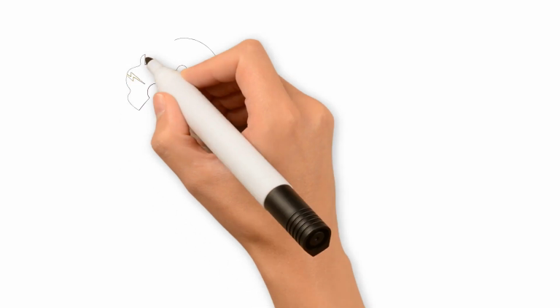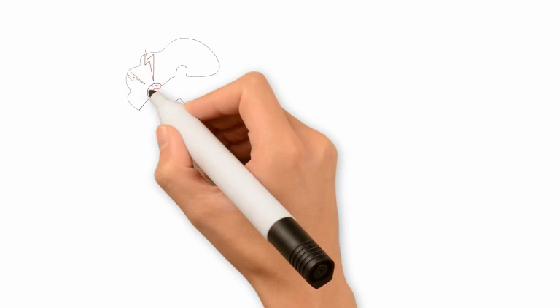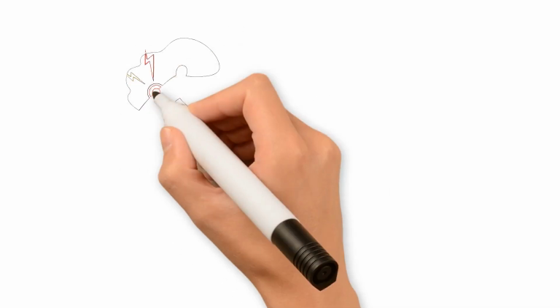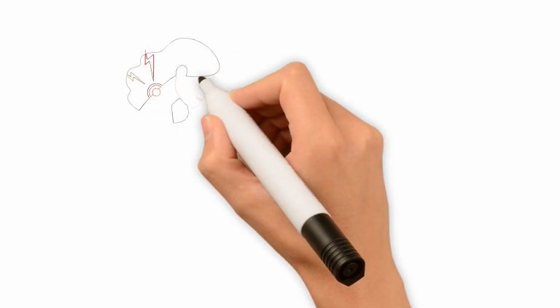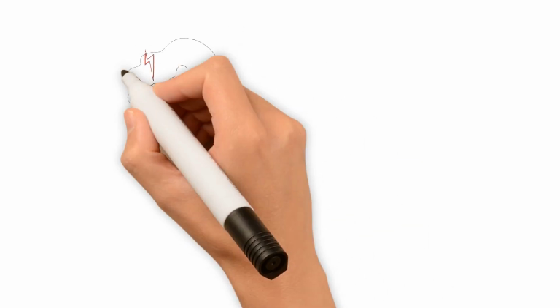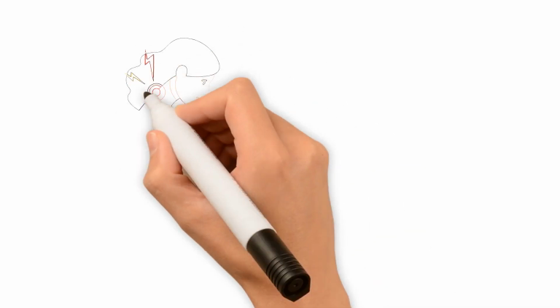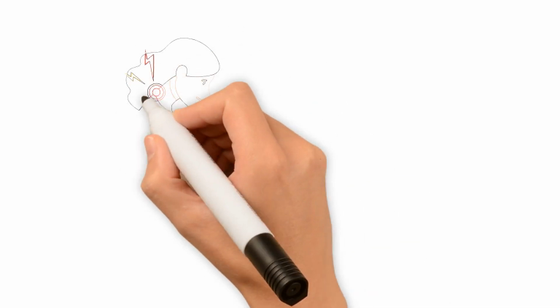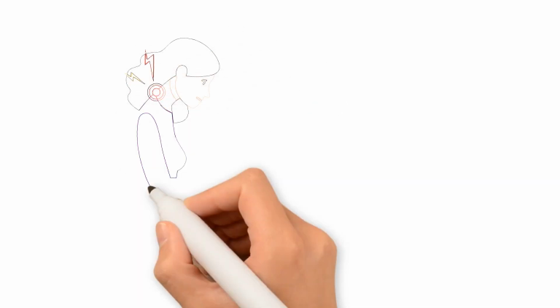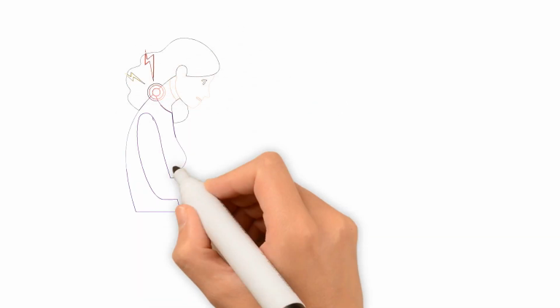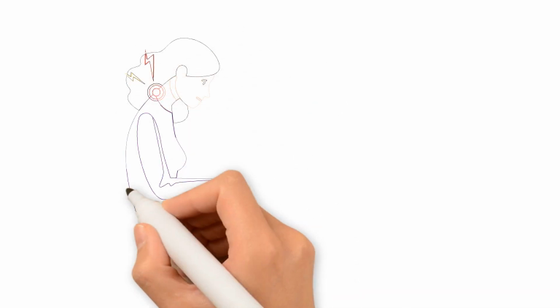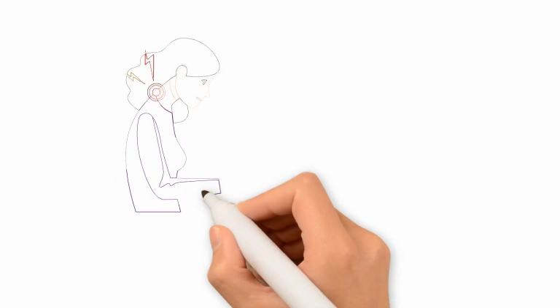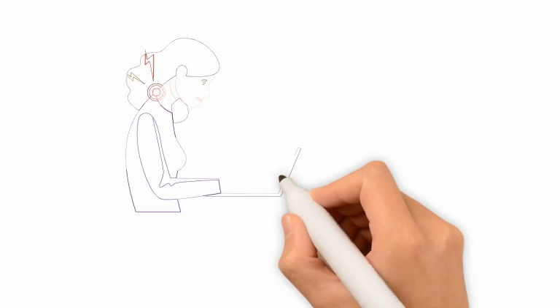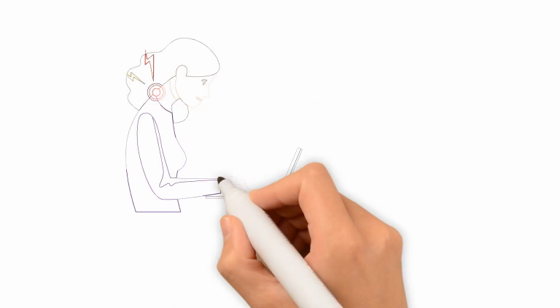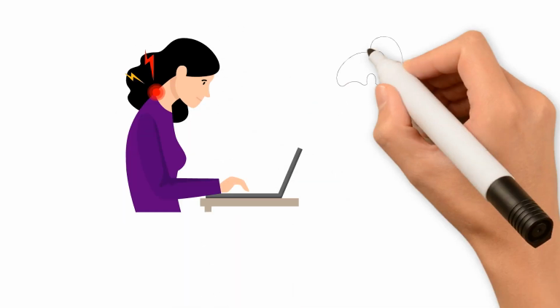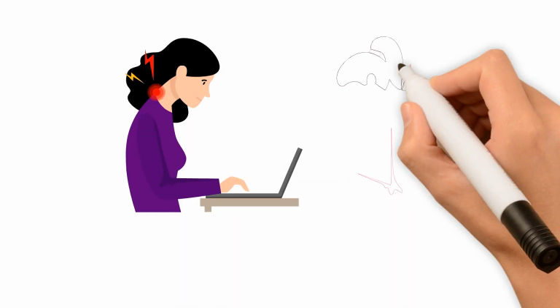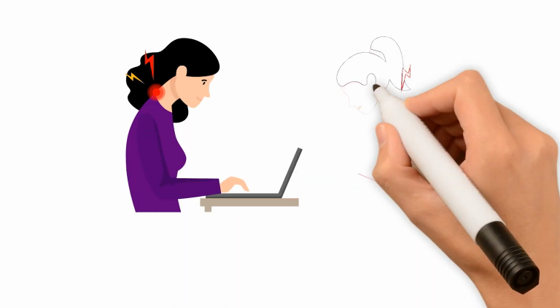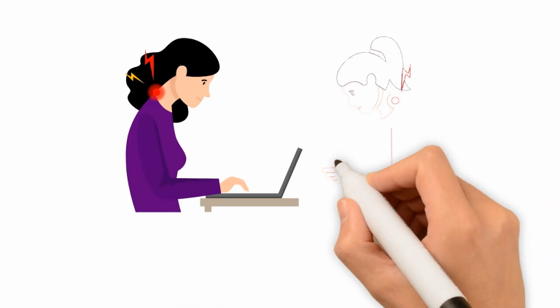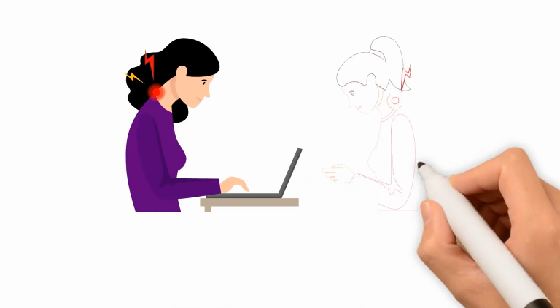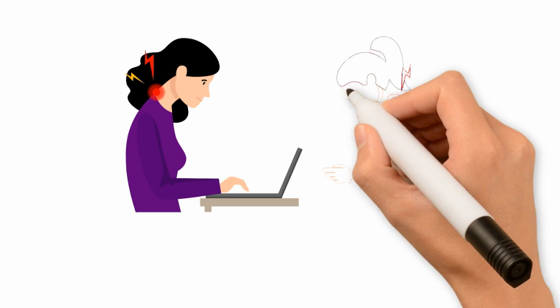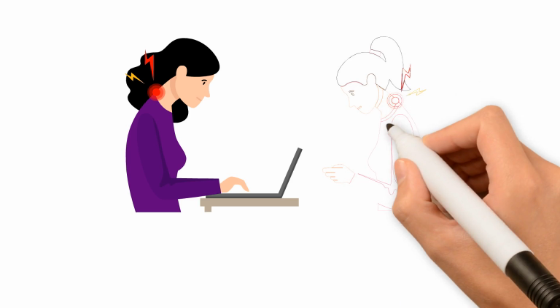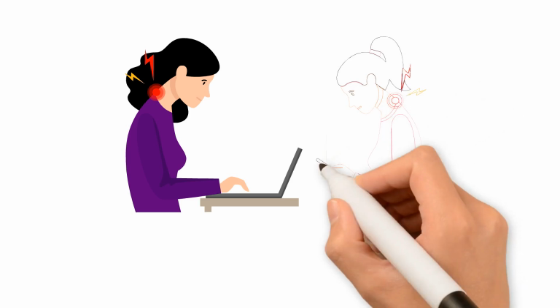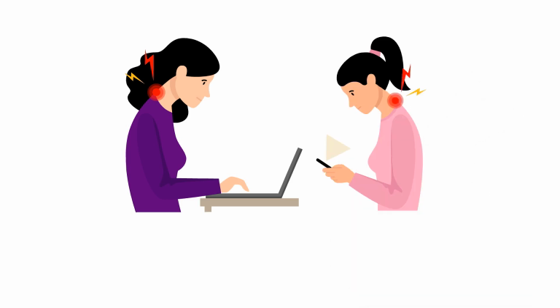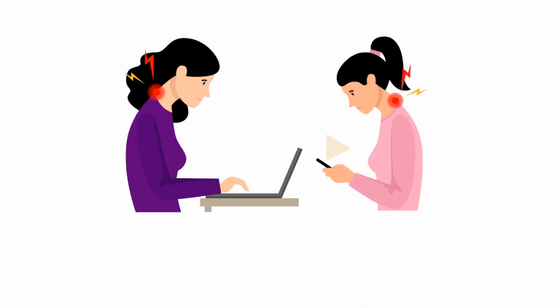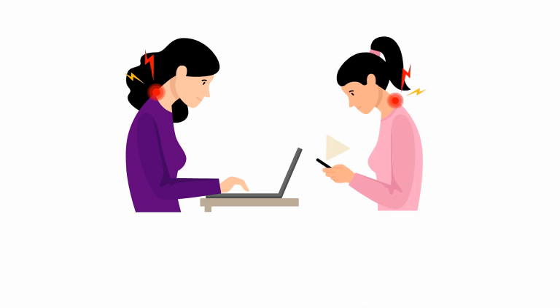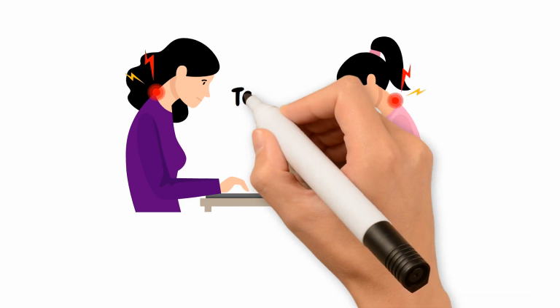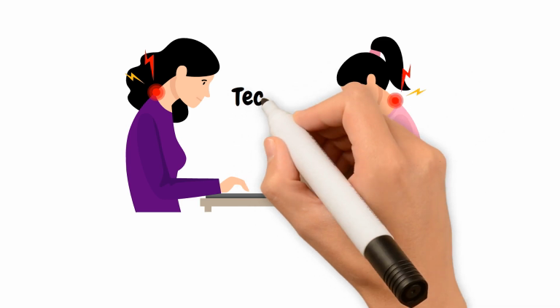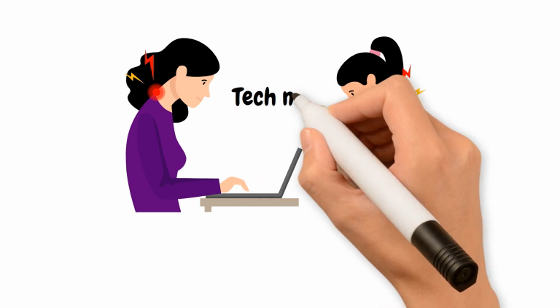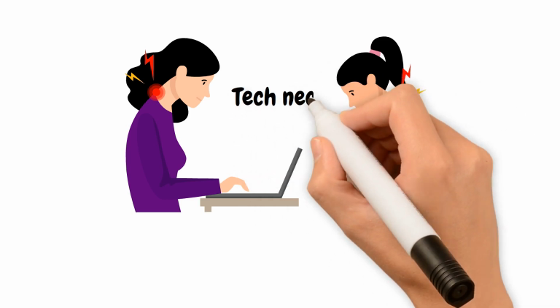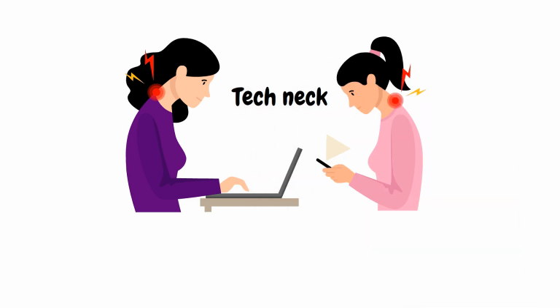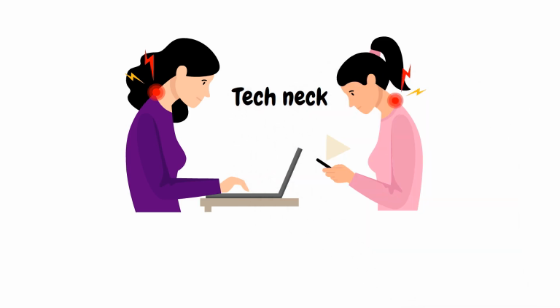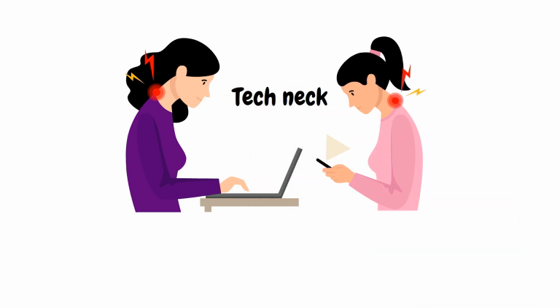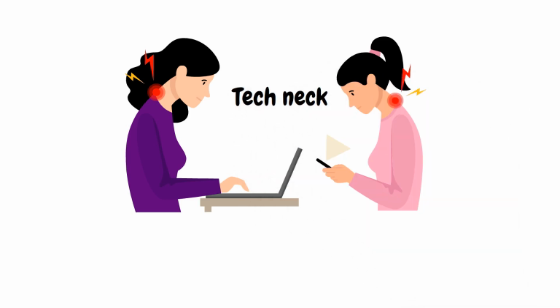Meet Sarah. Like many people, she spends hours on her computer and smartphone every day, which has led her to develop Tech Neck.